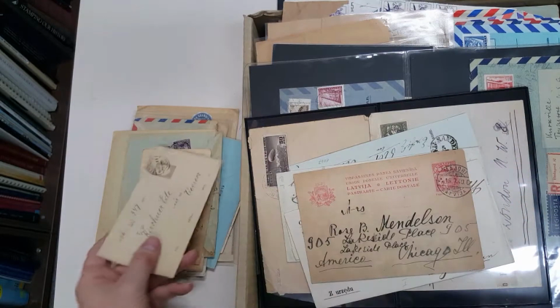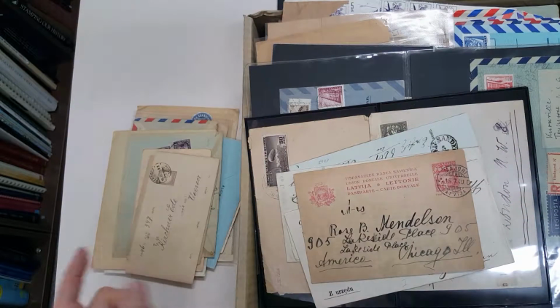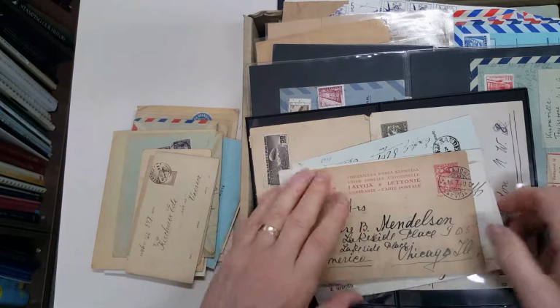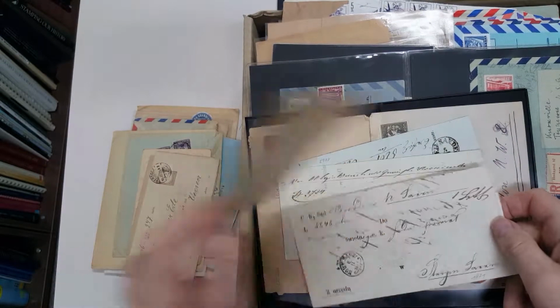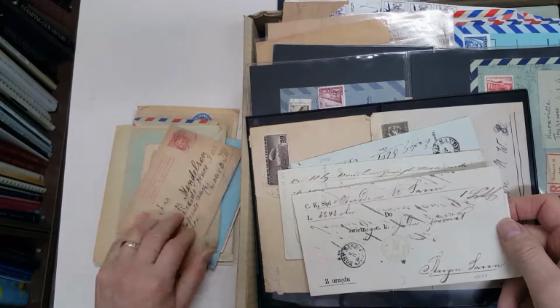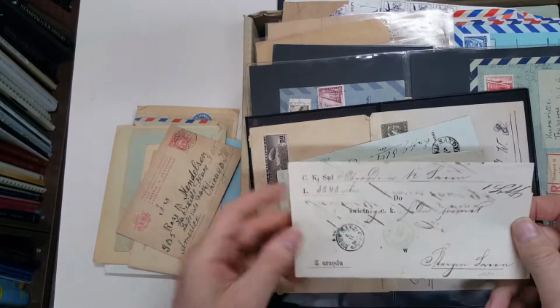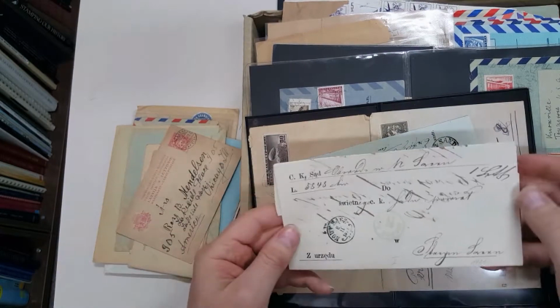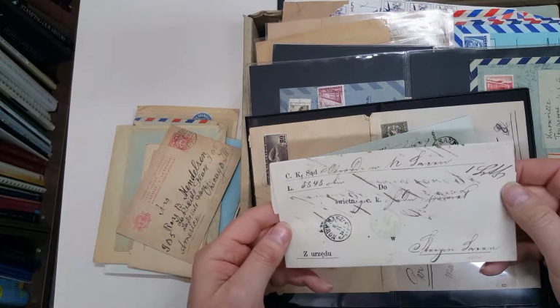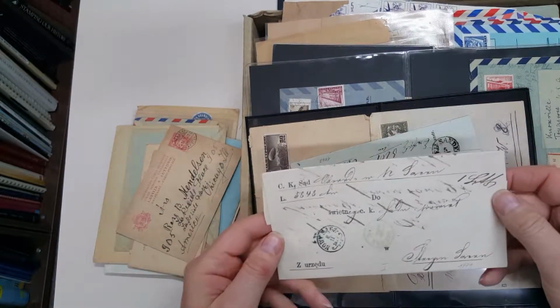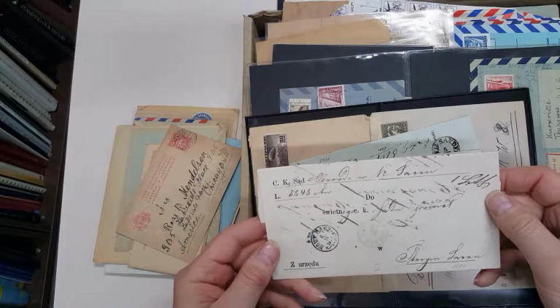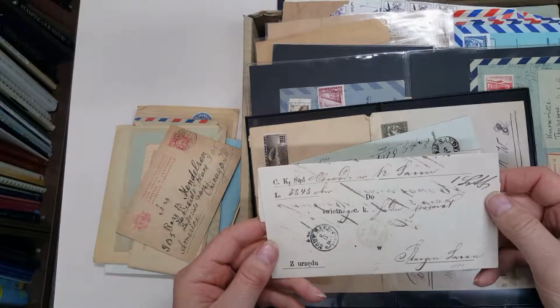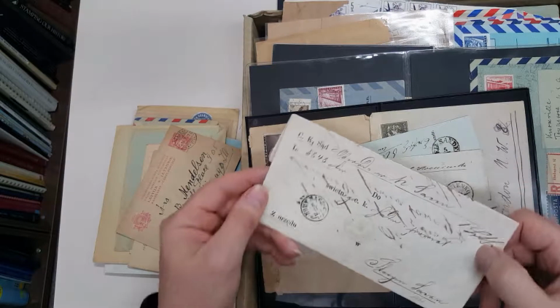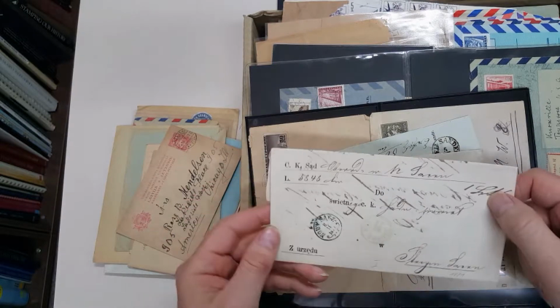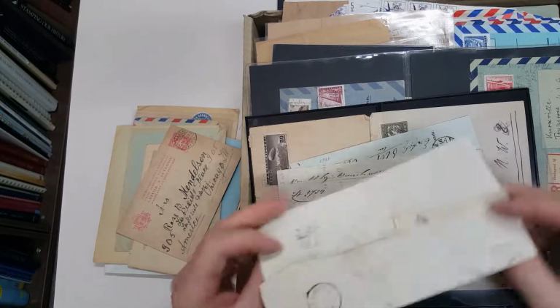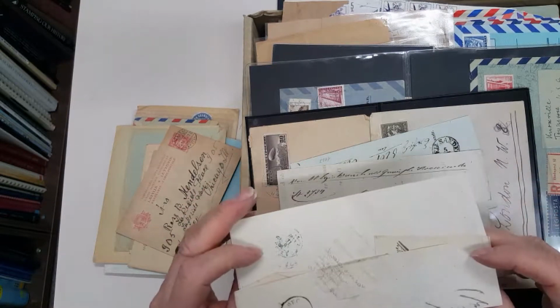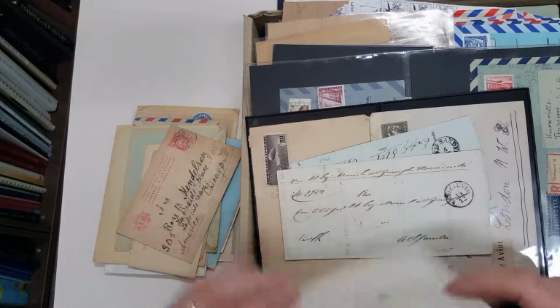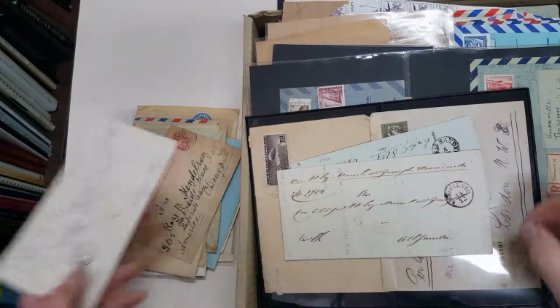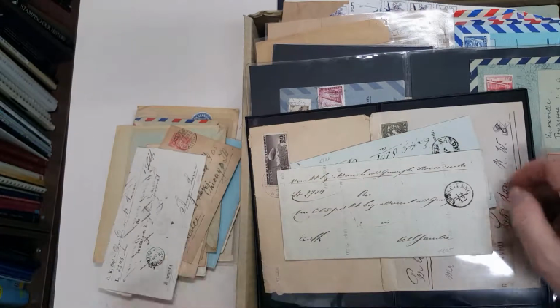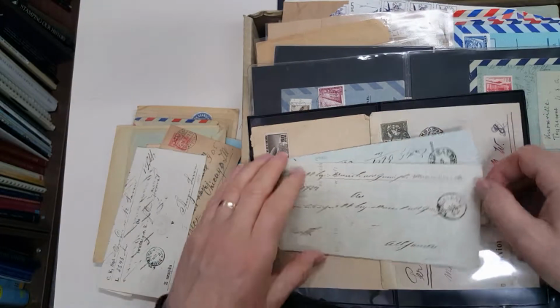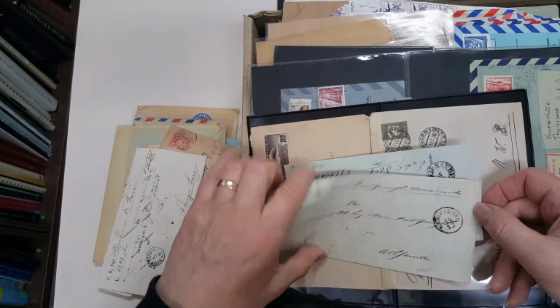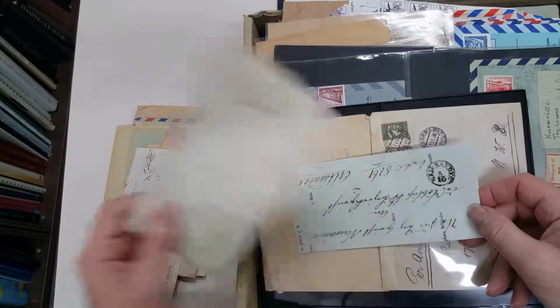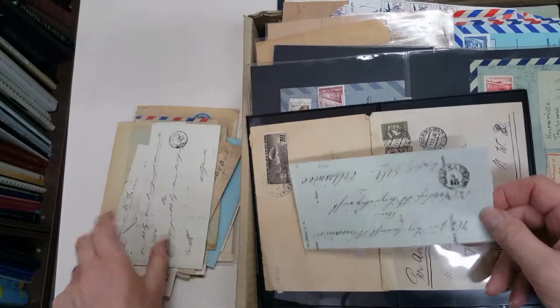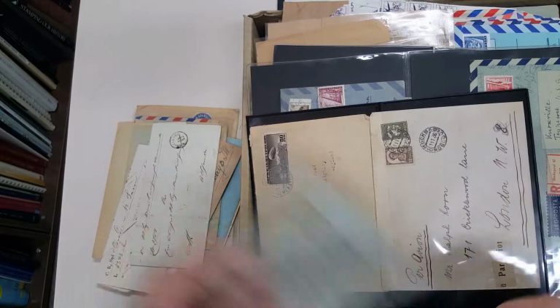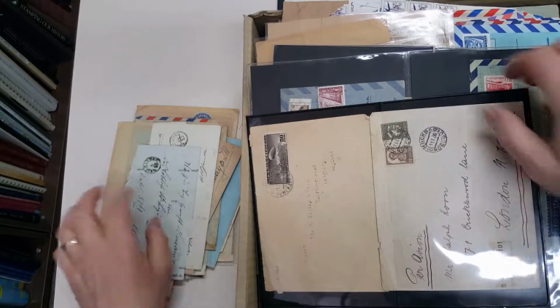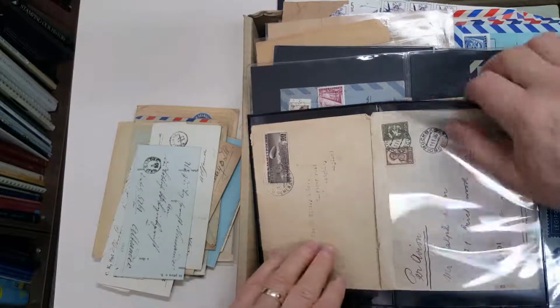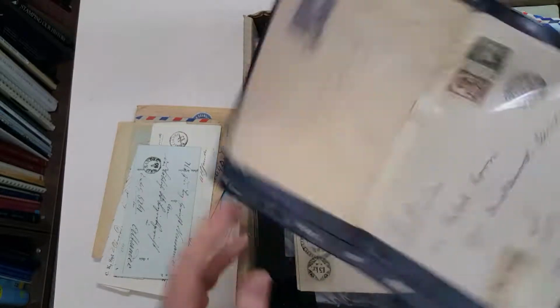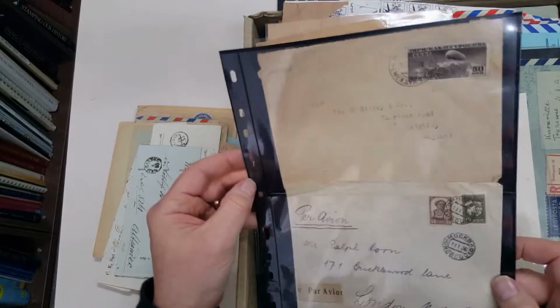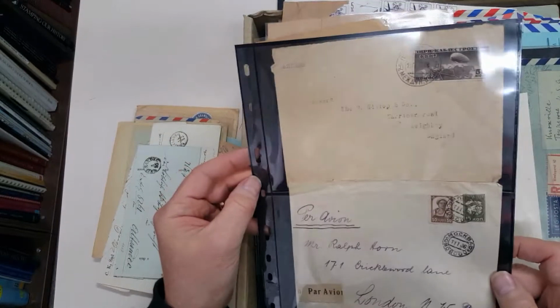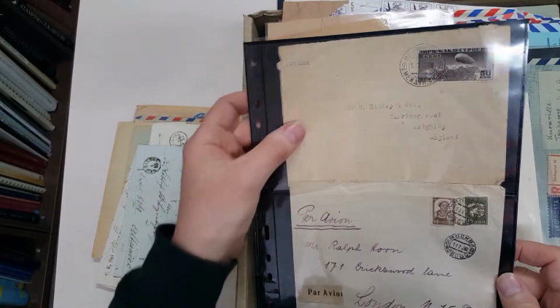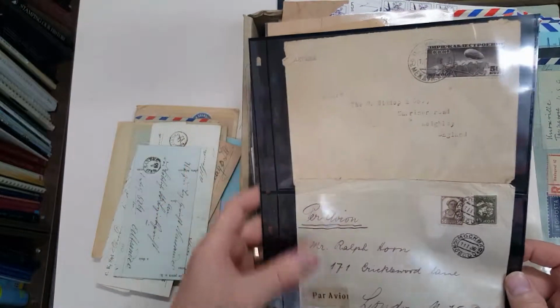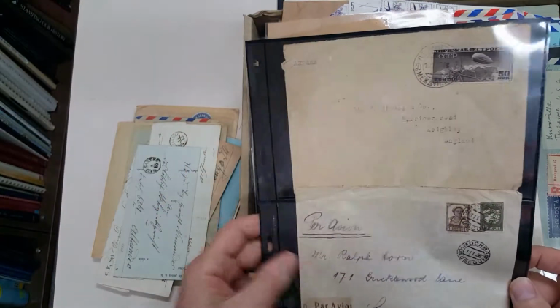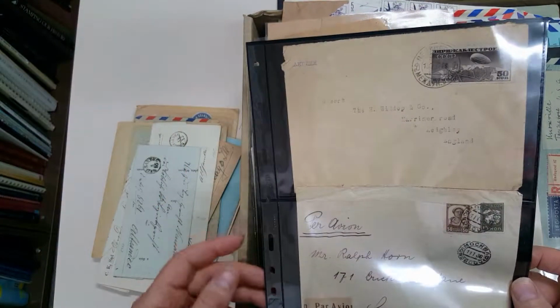So it's a reply paid item — Austrian, or no, Hungarian that is. Nice pre-stamps. Russia to England, Russia to England.